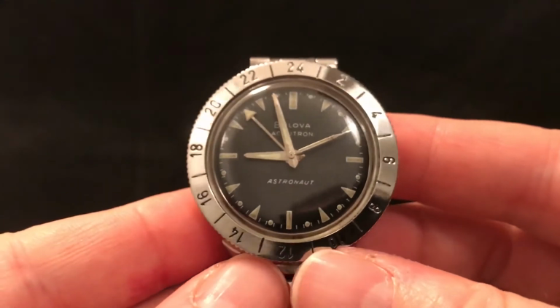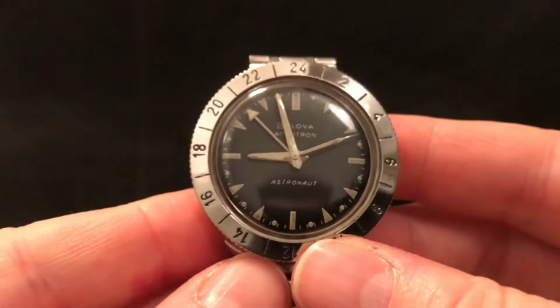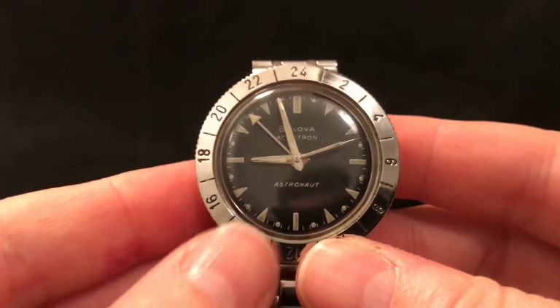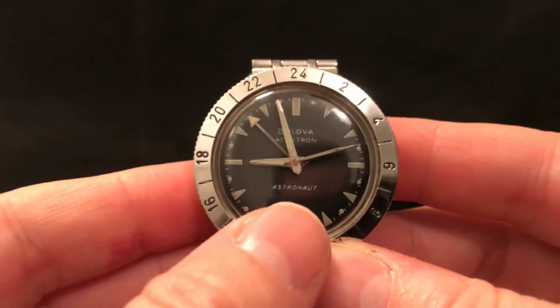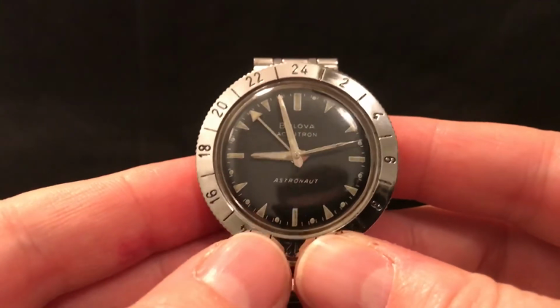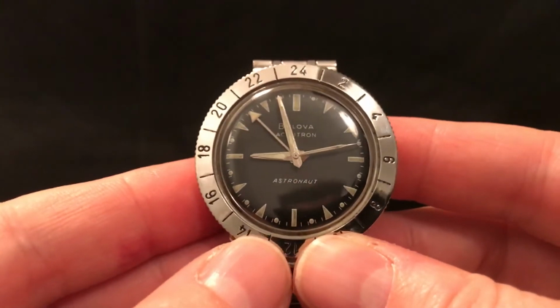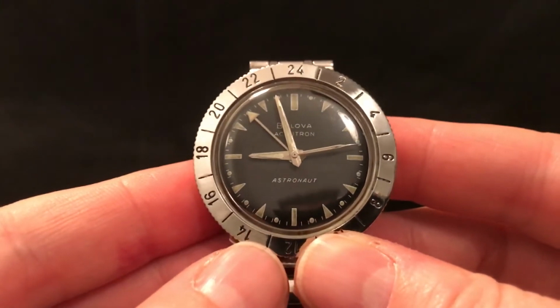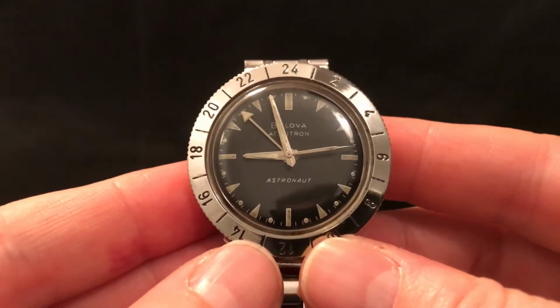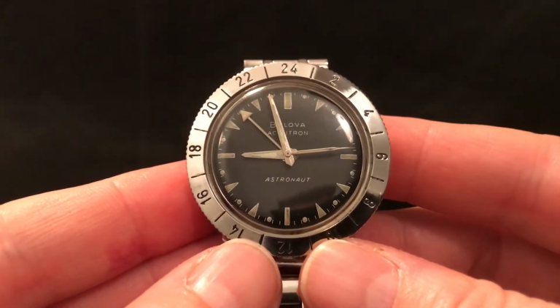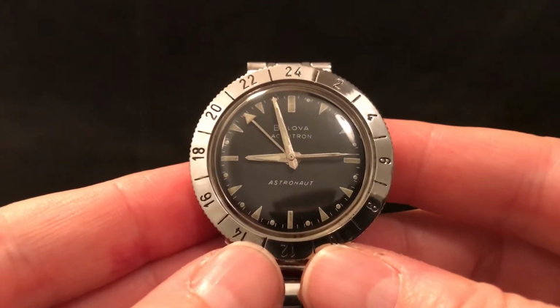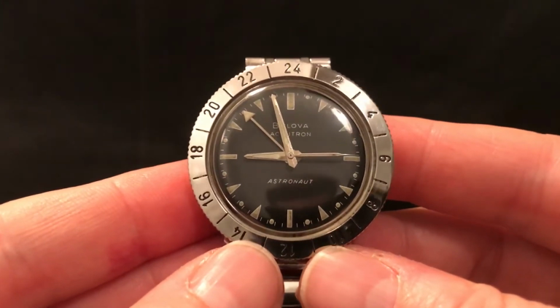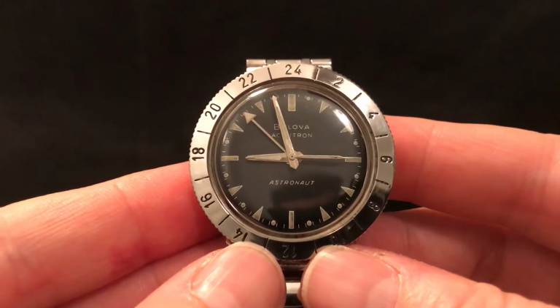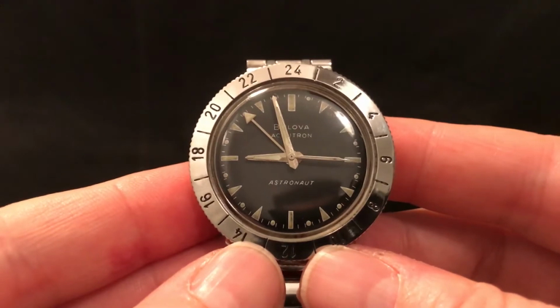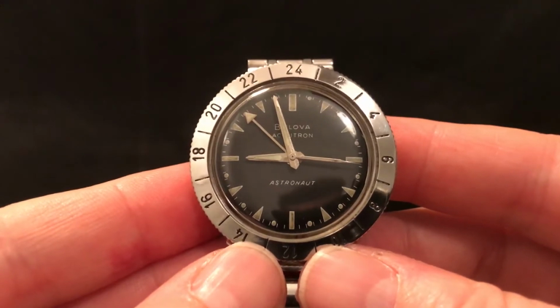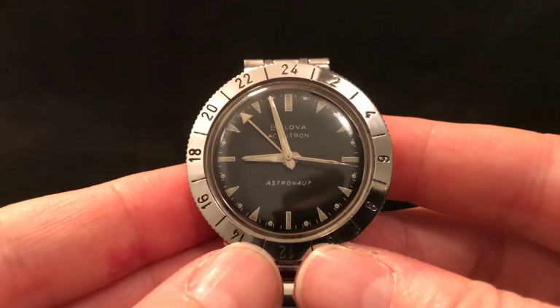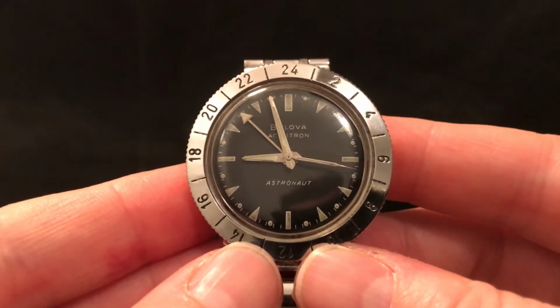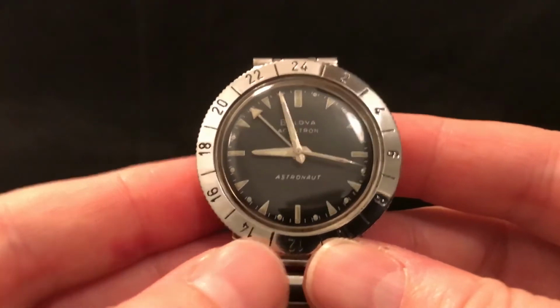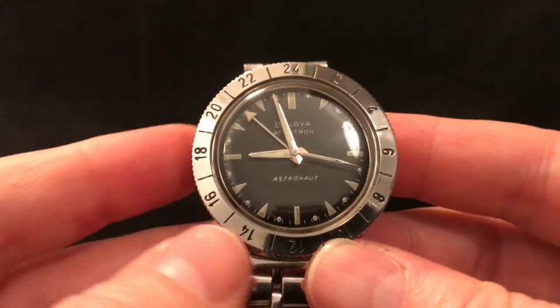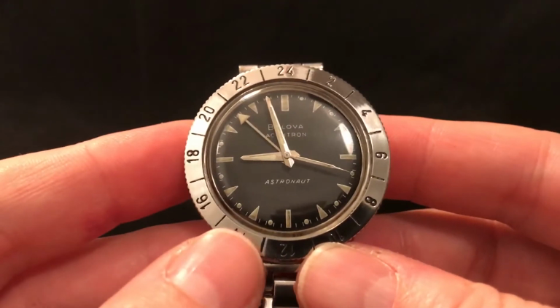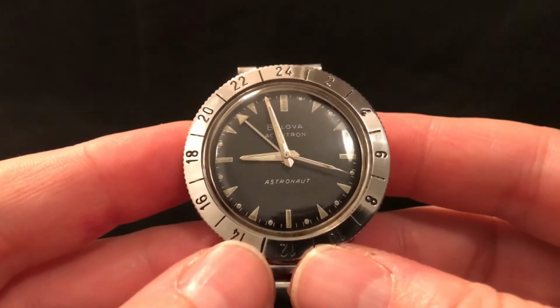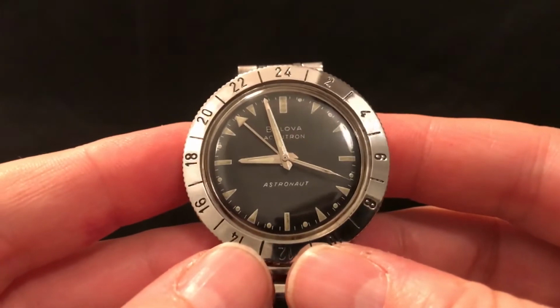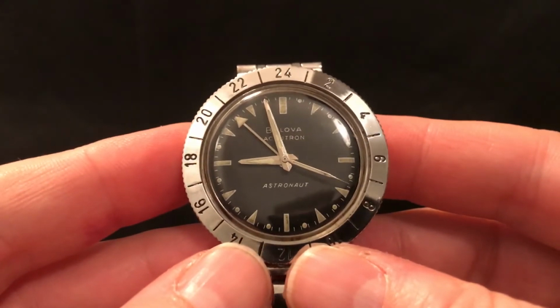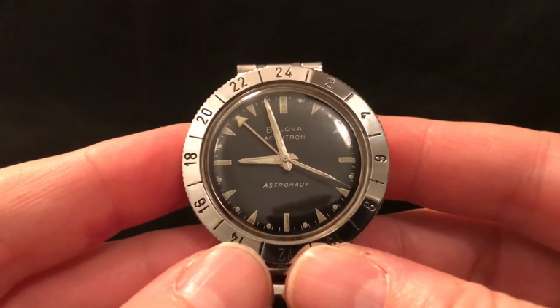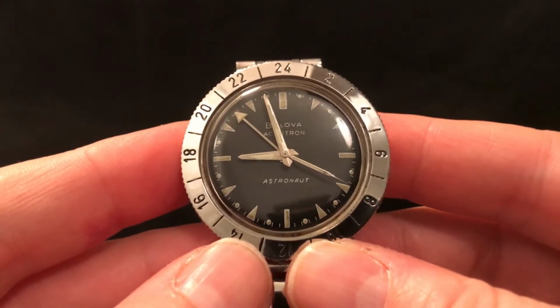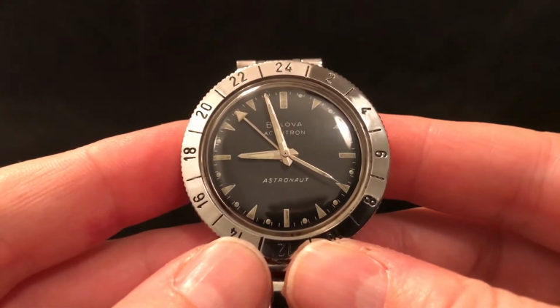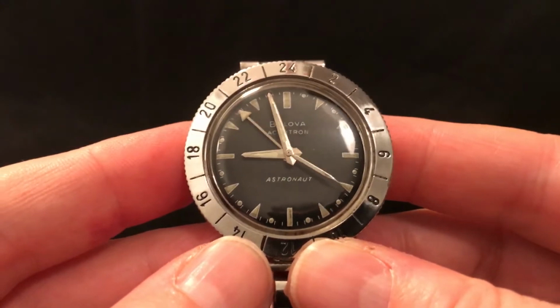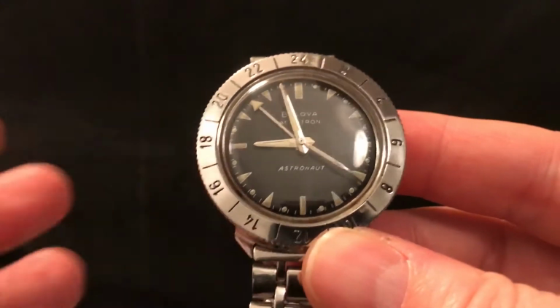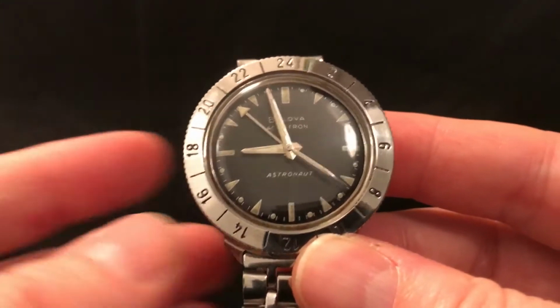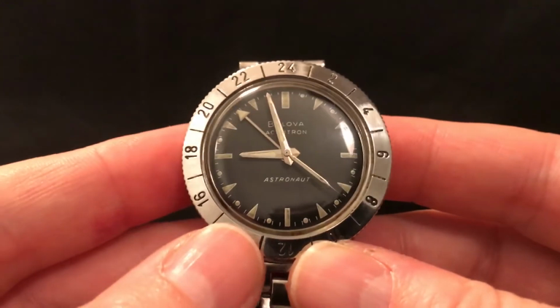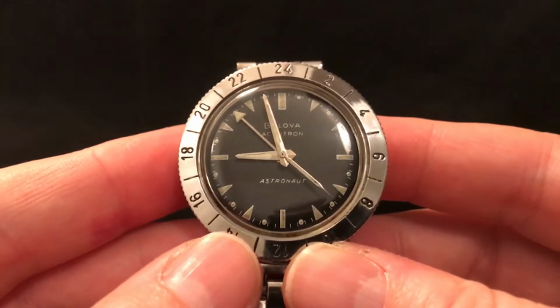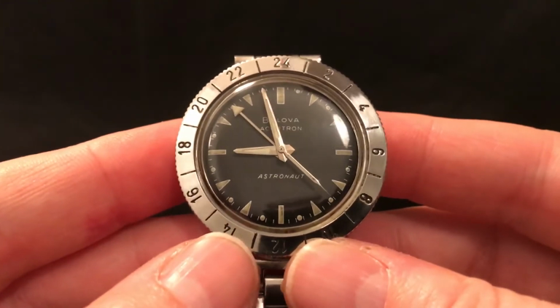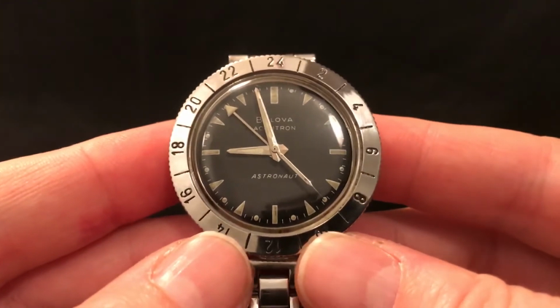This was called the Astronaut because NASA were using this watch and the movement inside it in clocks in spacecraft and panel clocks in the Apollo program.